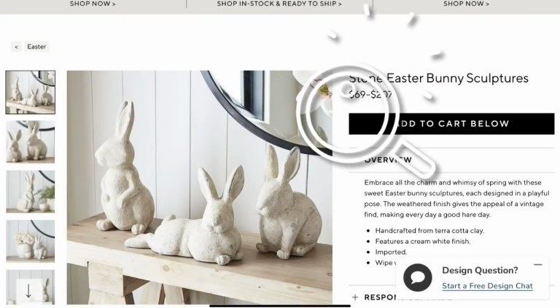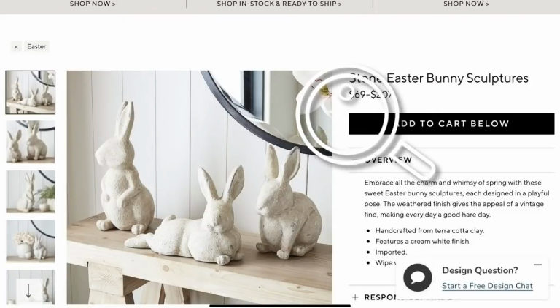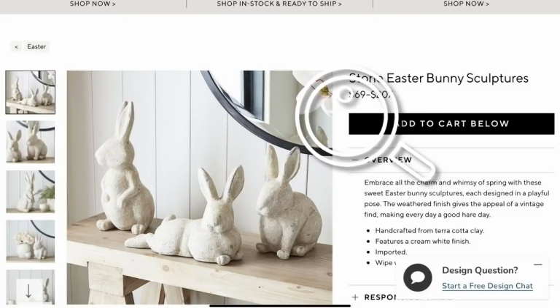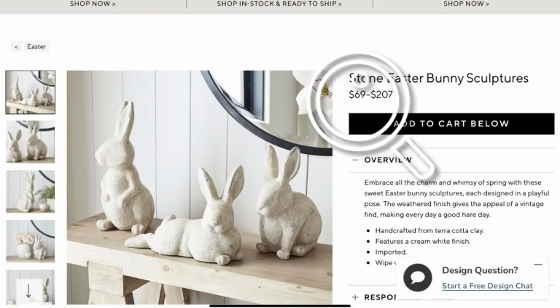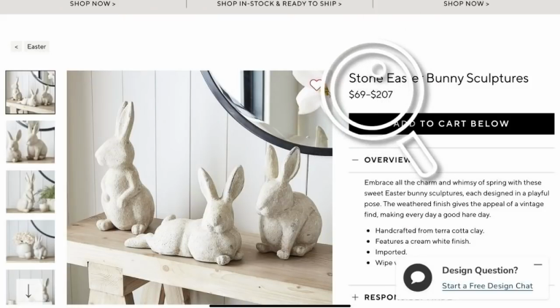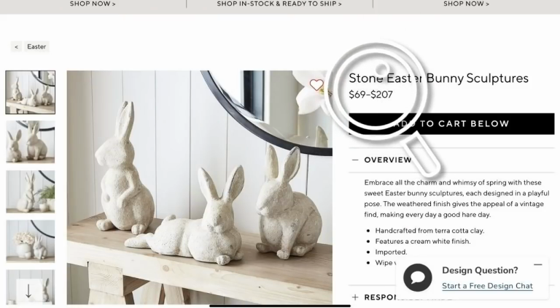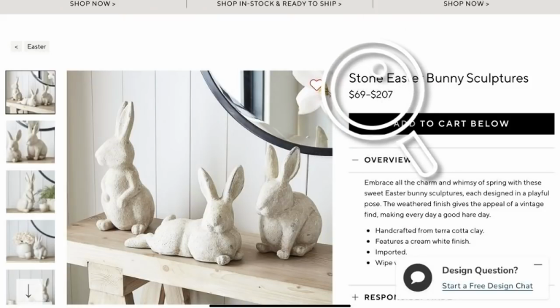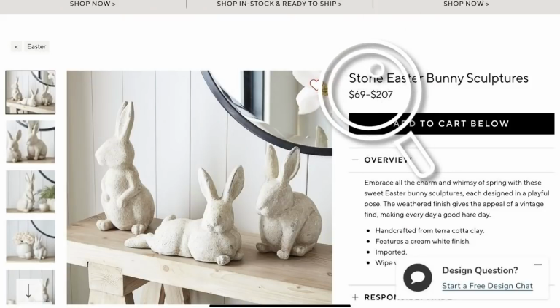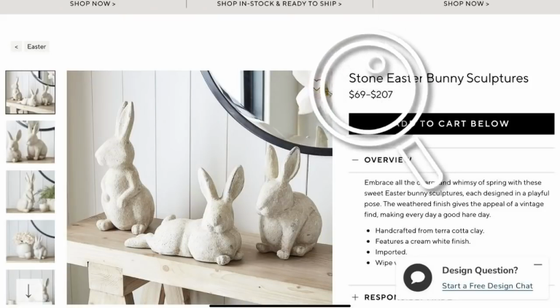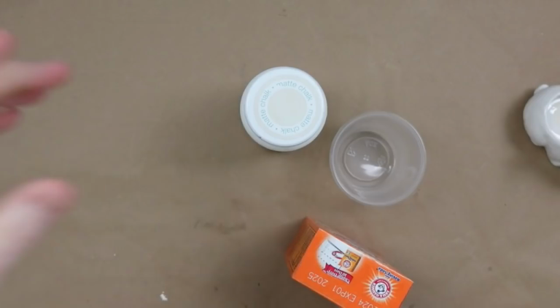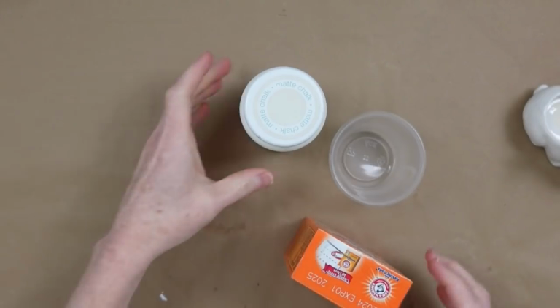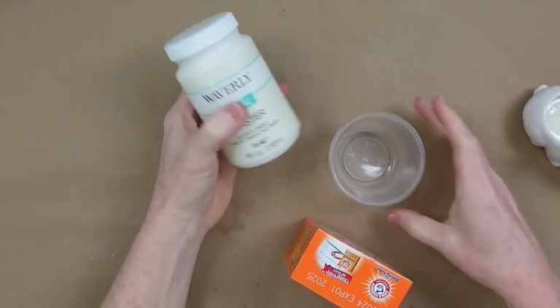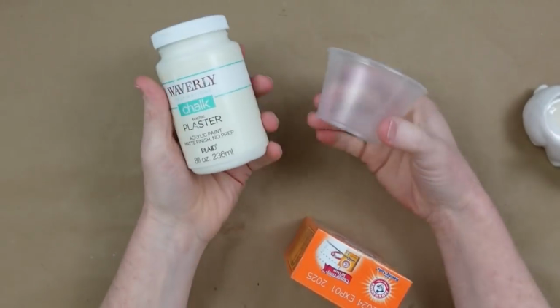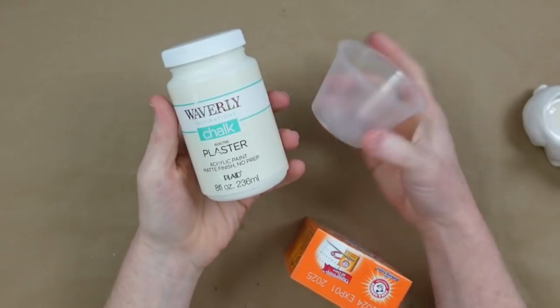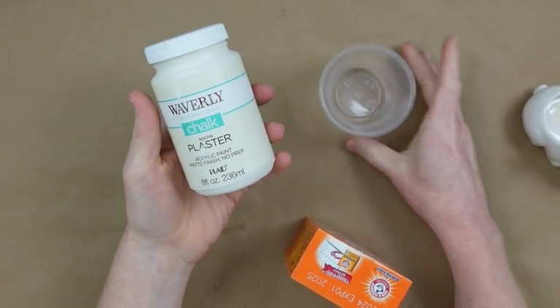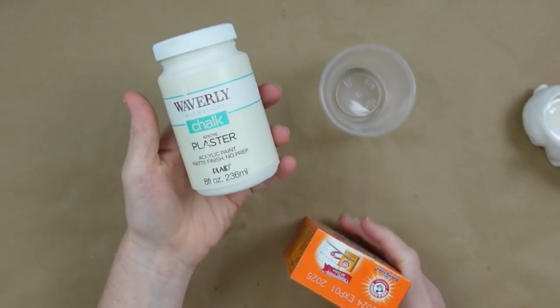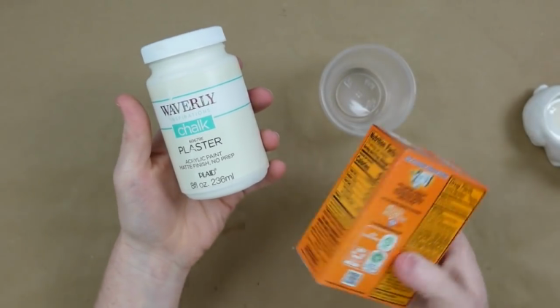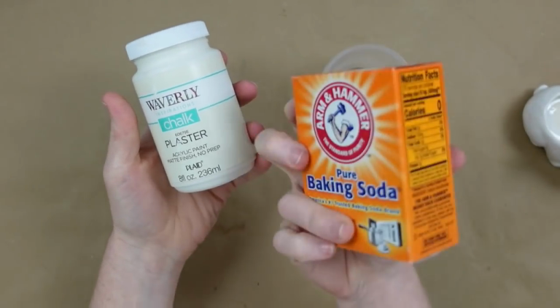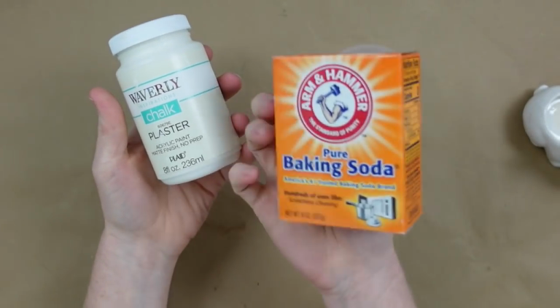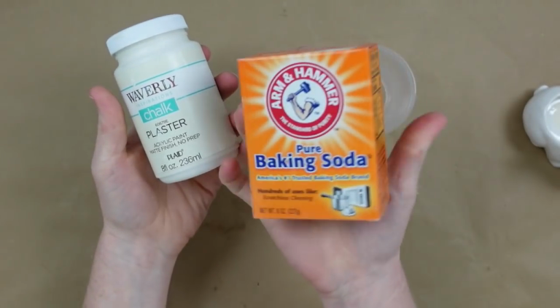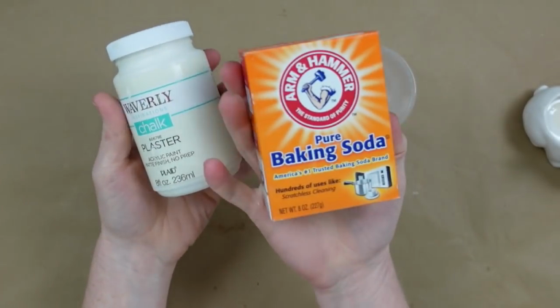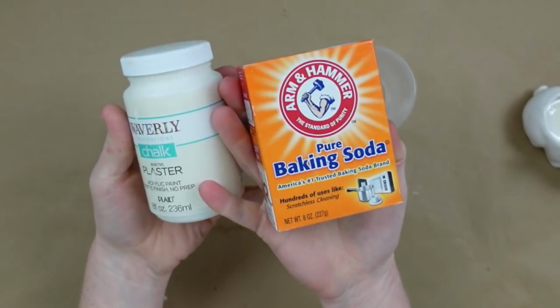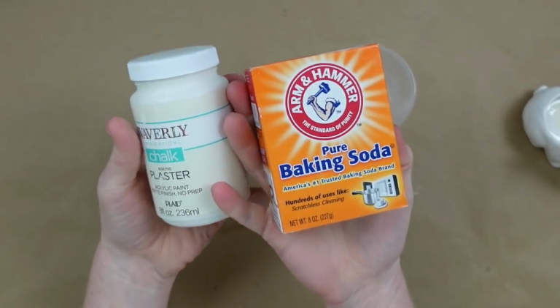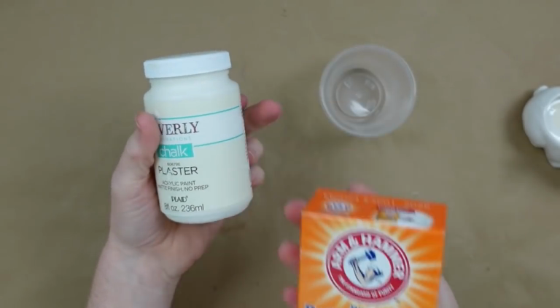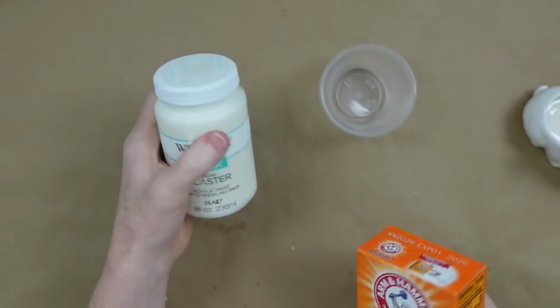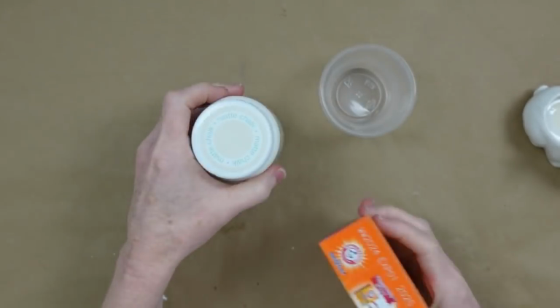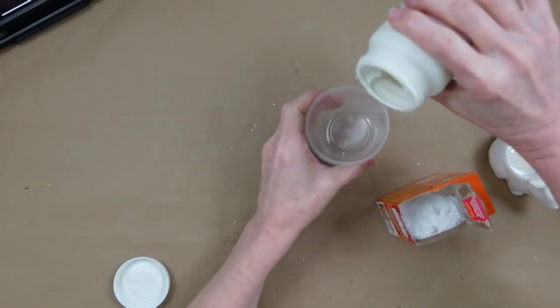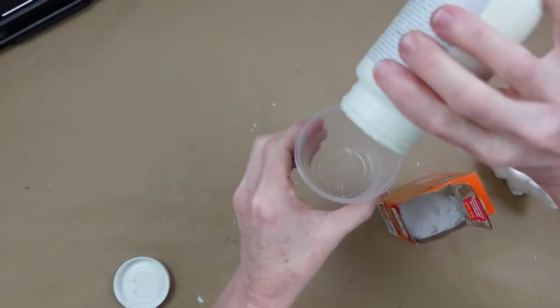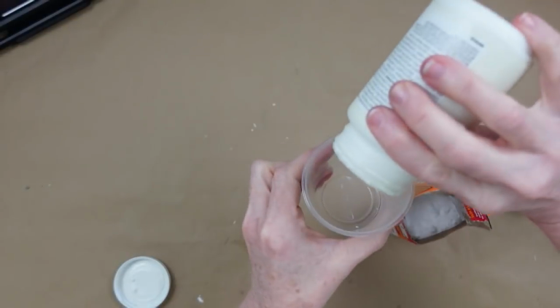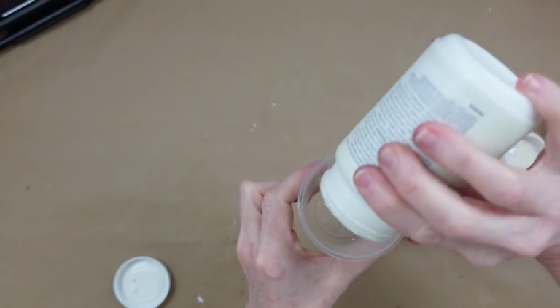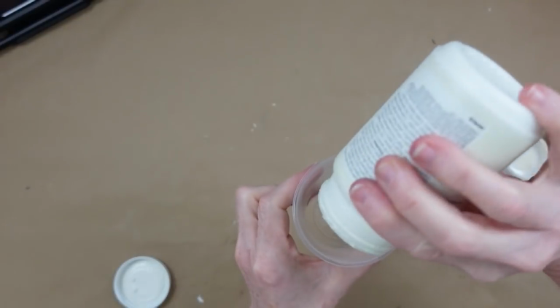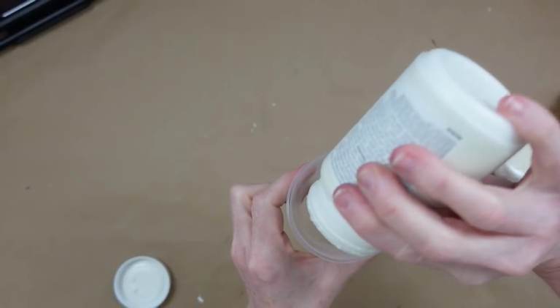Now we're going to do a stone Easter Bunny — $69 to $207. No thank you! Let me show you how I did it.